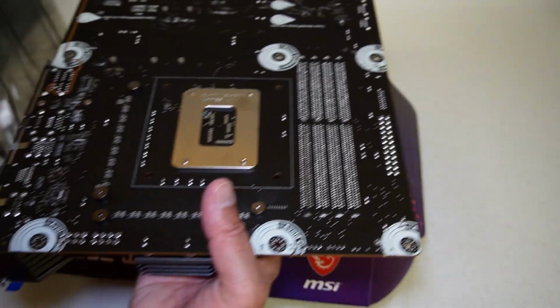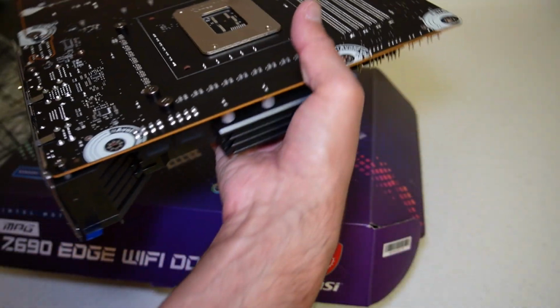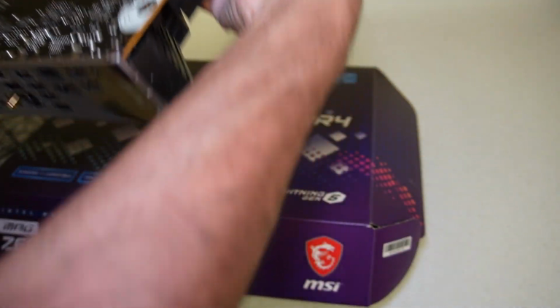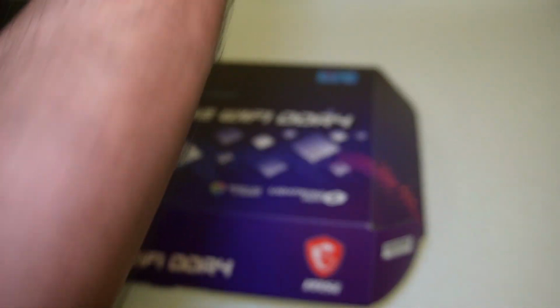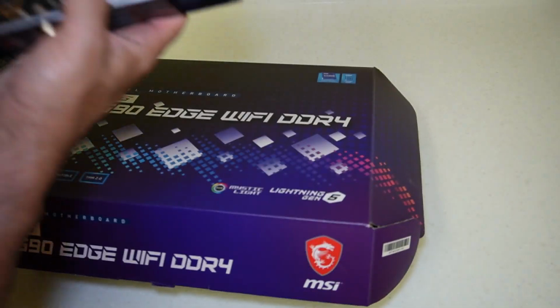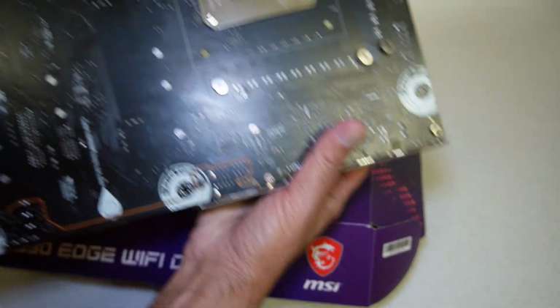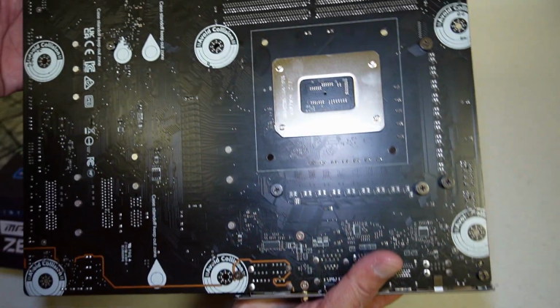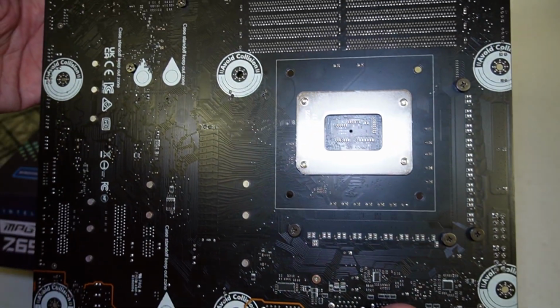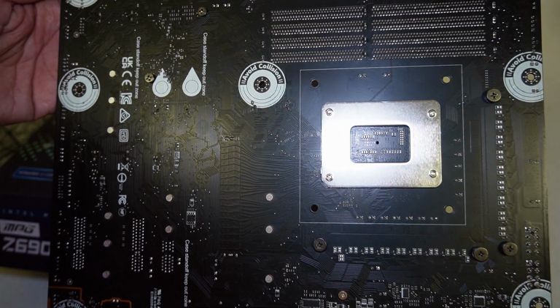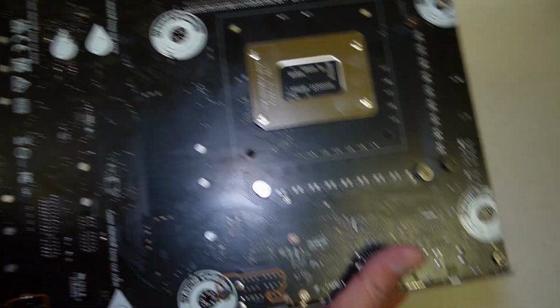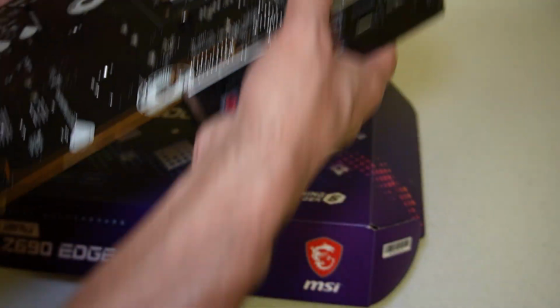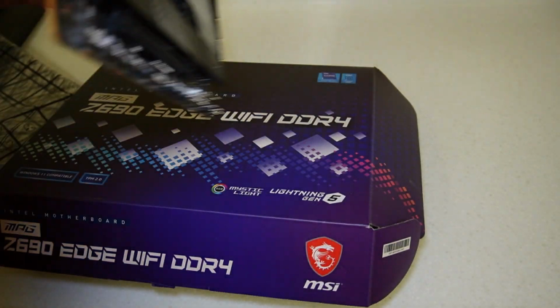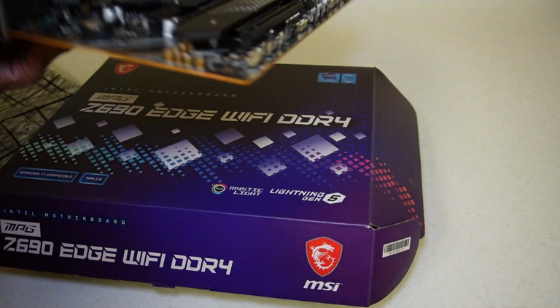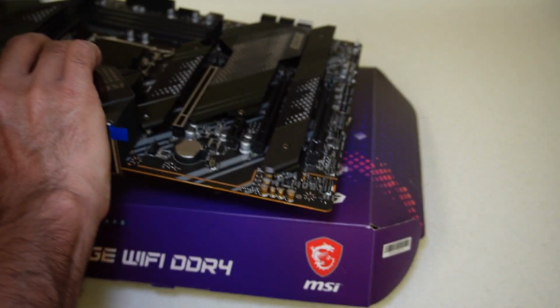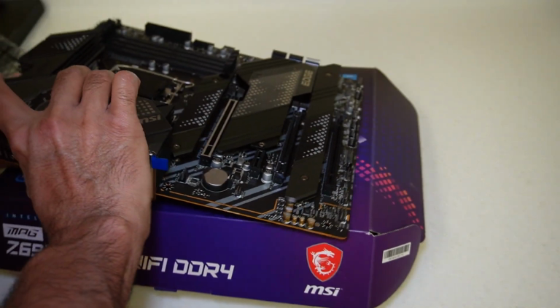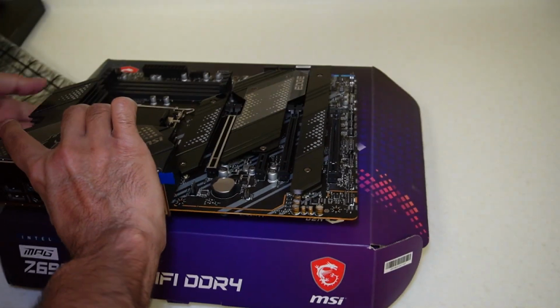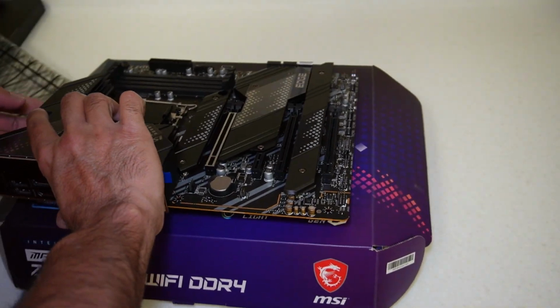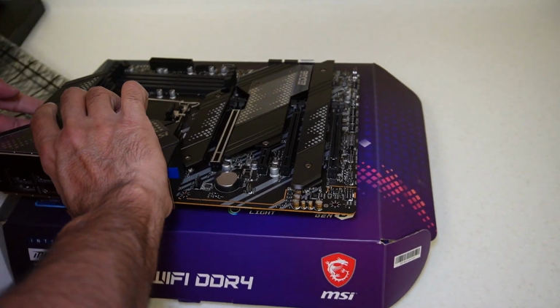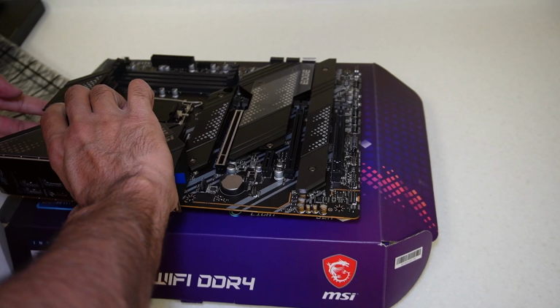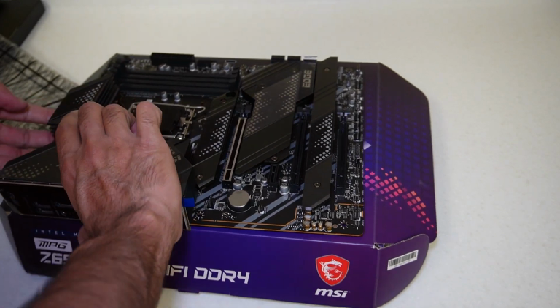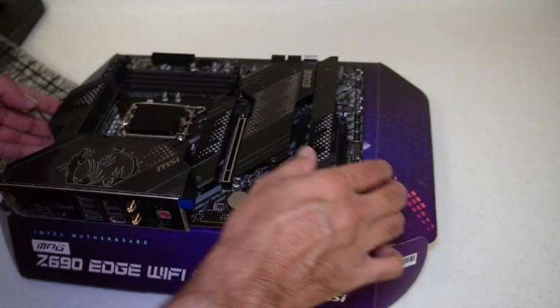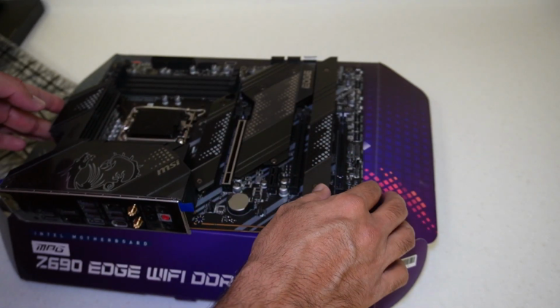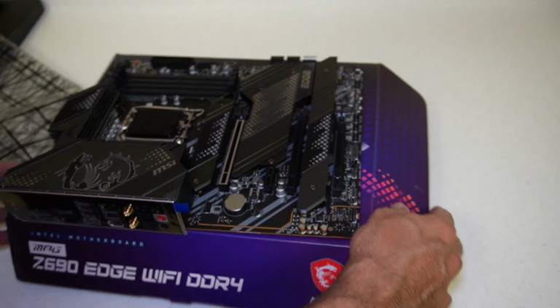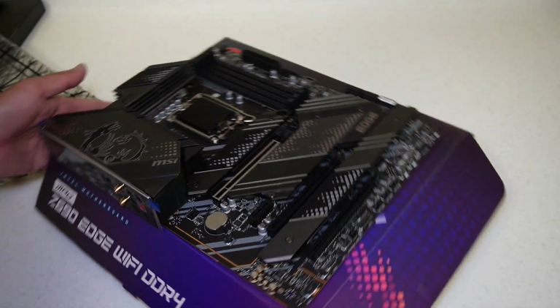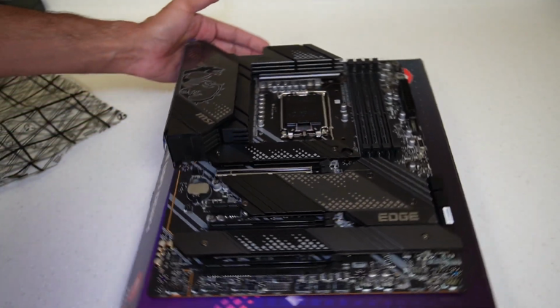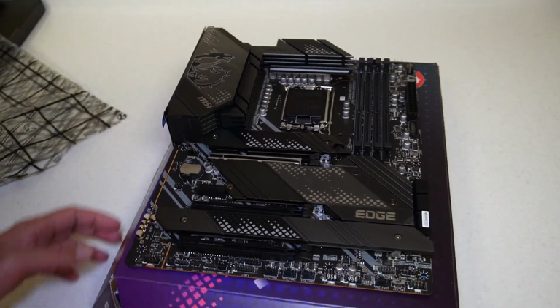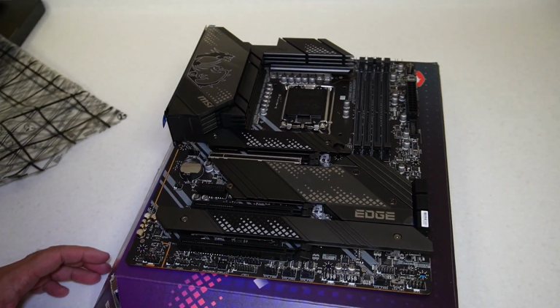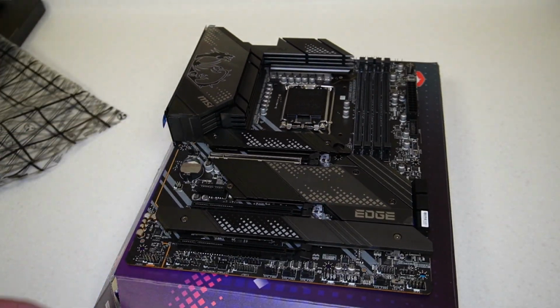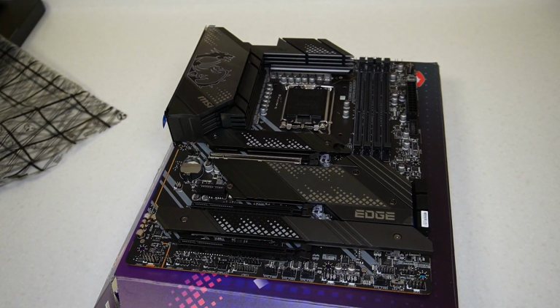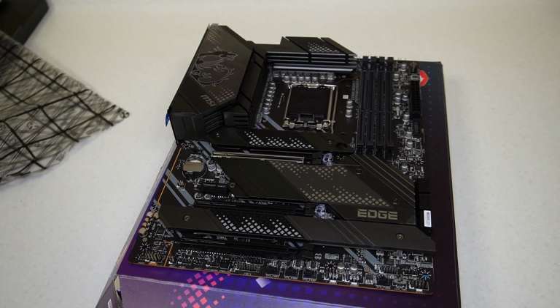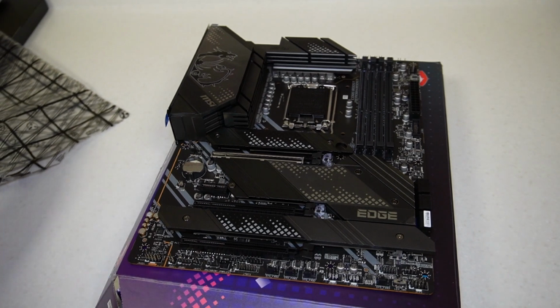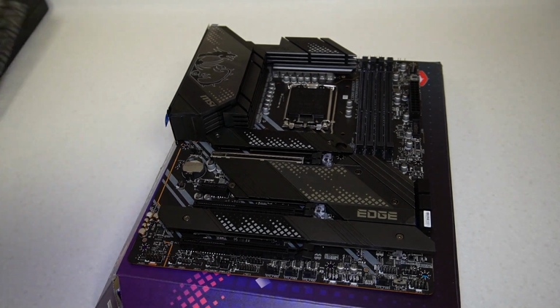So there's the underside of the board with the new backplate for the LGA 1700 socket. Turning it around — I must admit it's a very nice looking board.